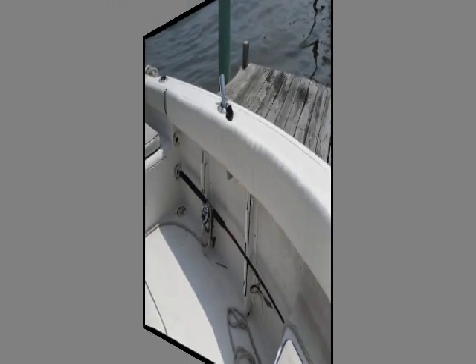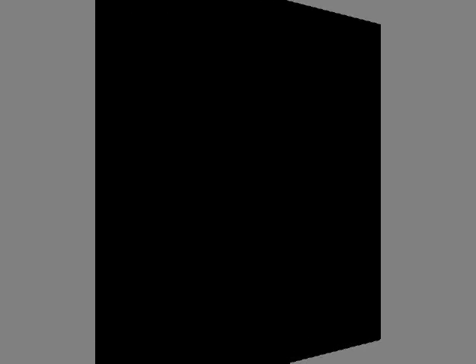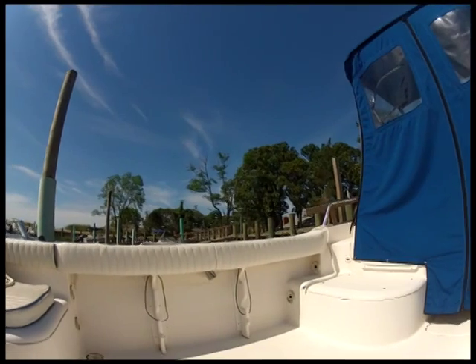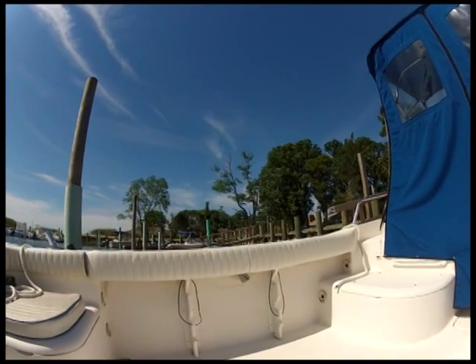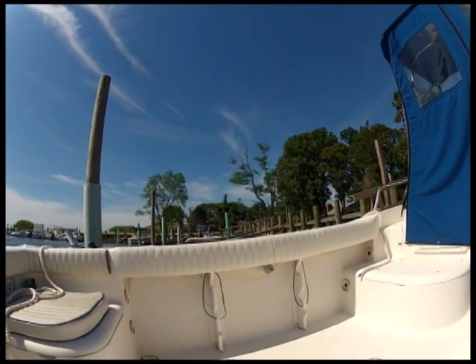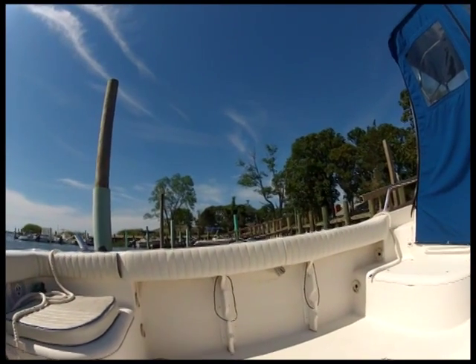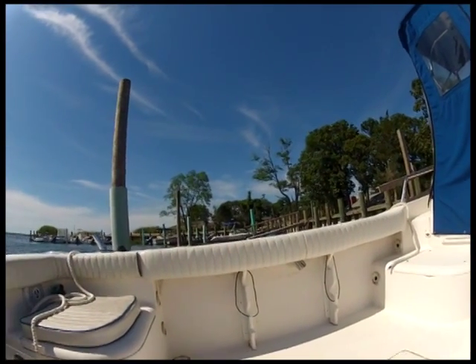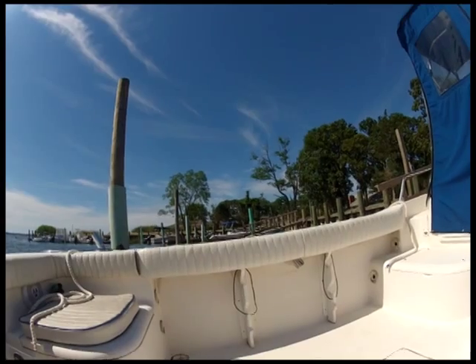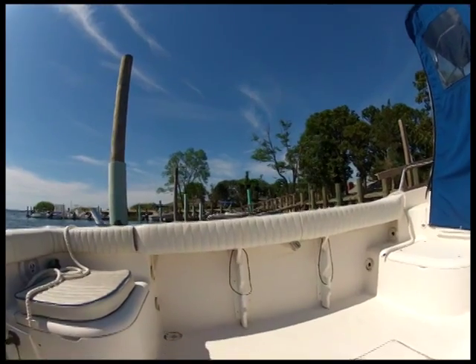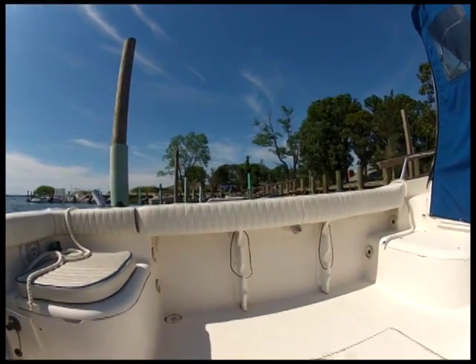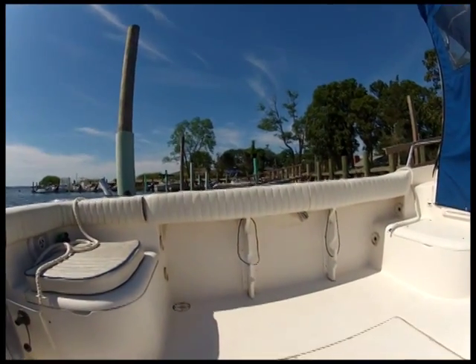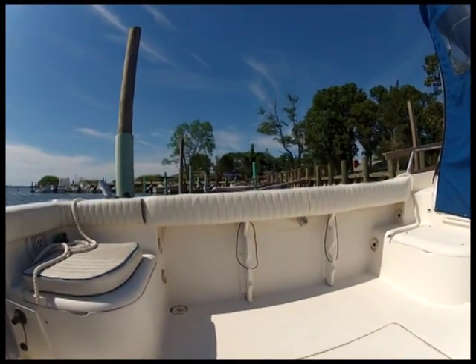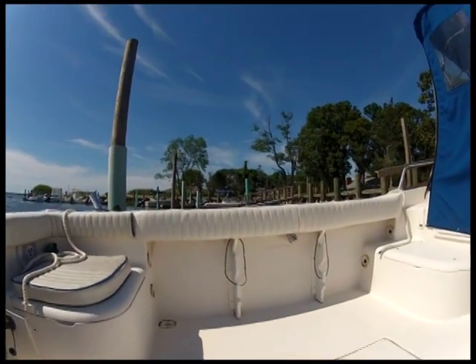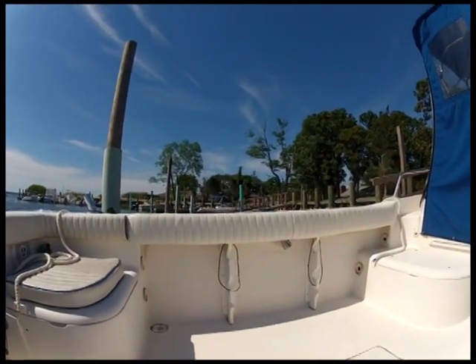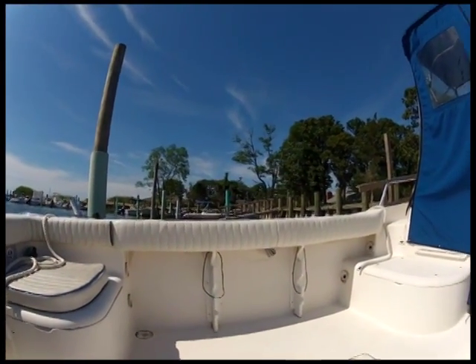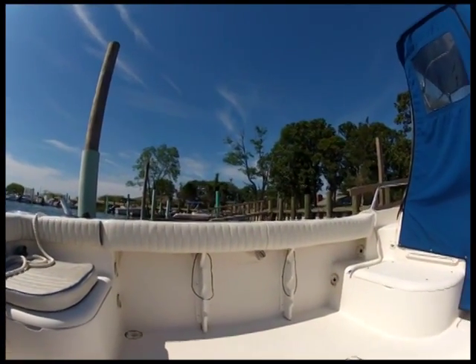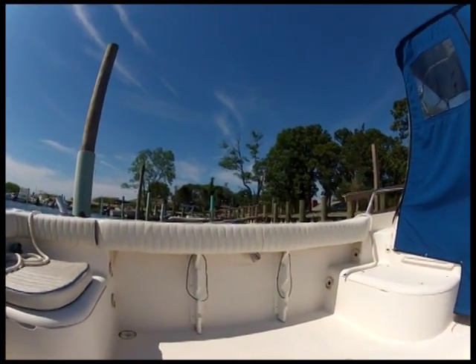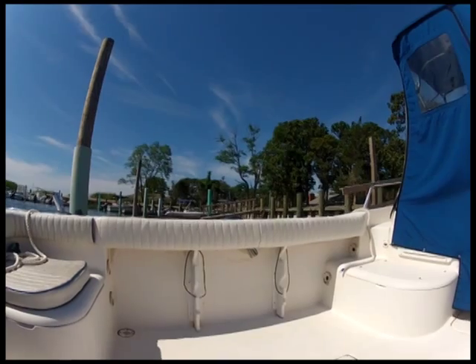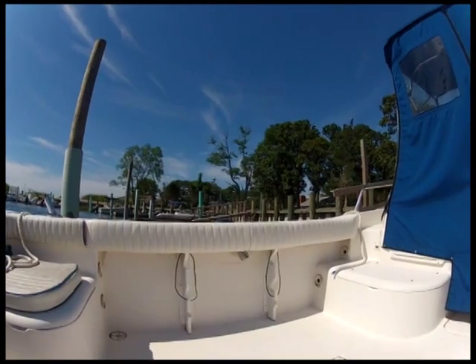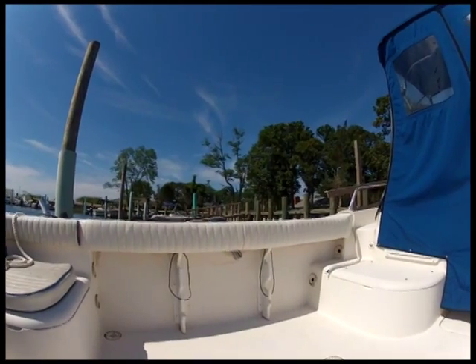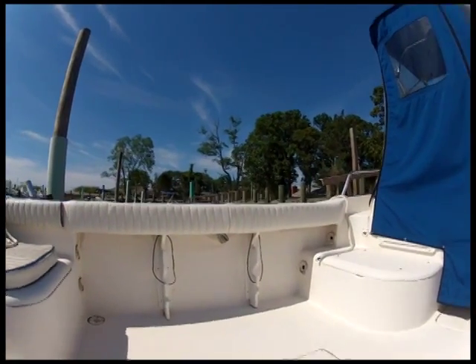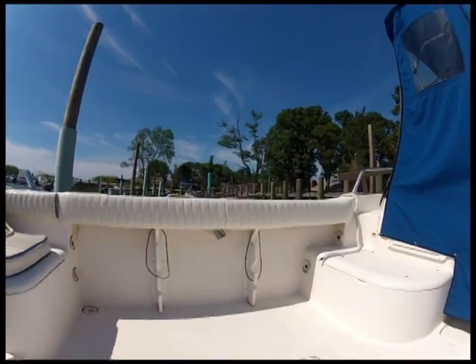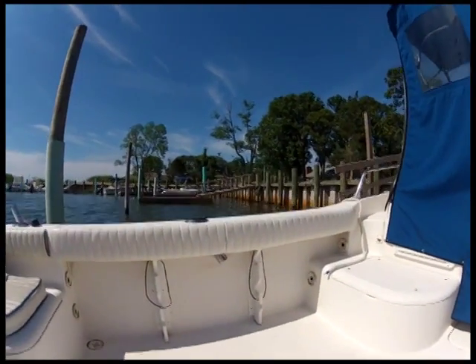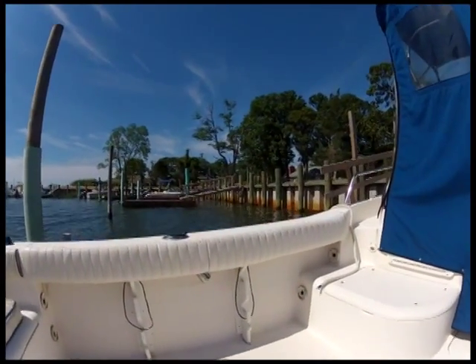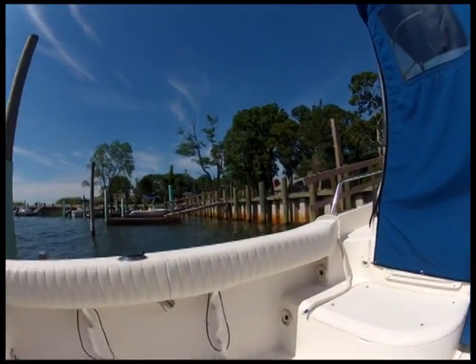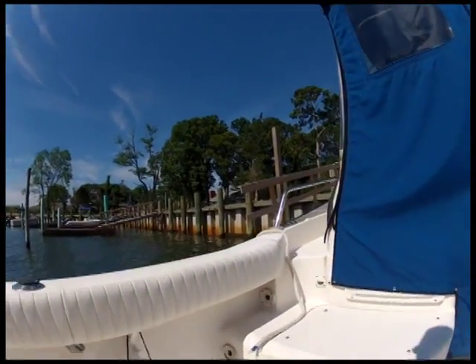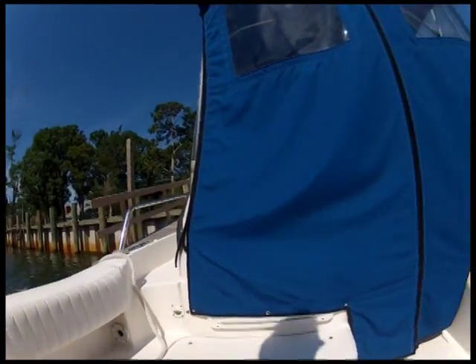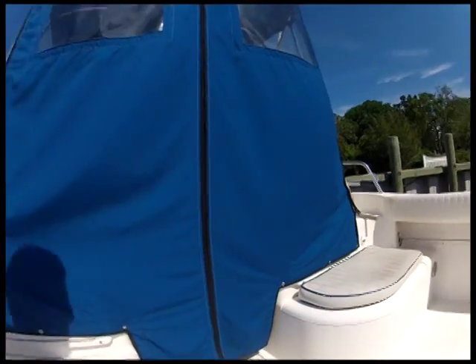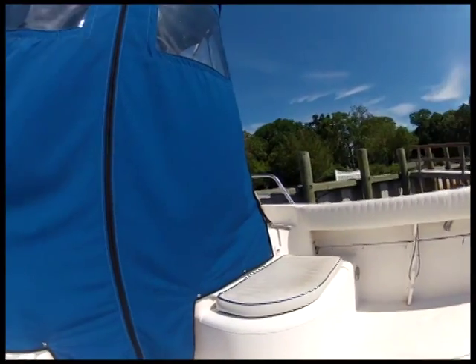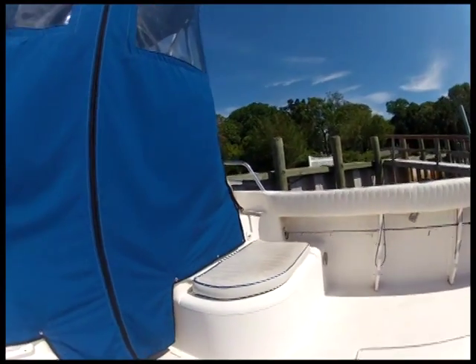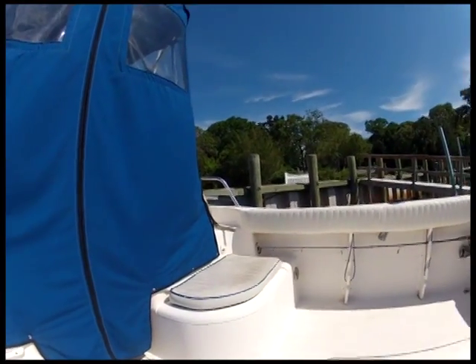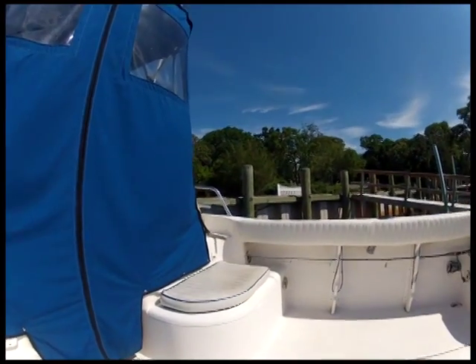Here are the combings after two years of use. This is early July, early season, so they haven't been beat up too bad. It sits out at the dock 200 days a year — so not bad. I'm happy with them, and I hope you'll be happy with yours too.